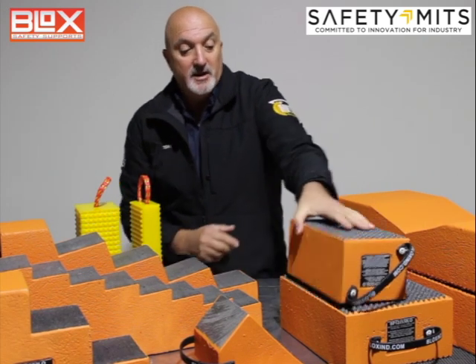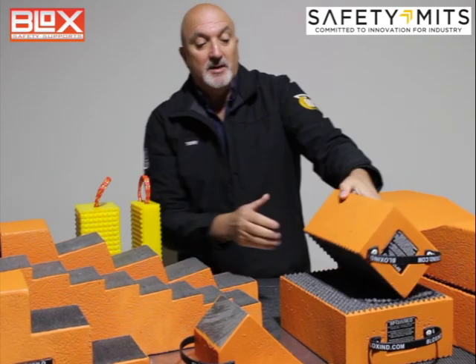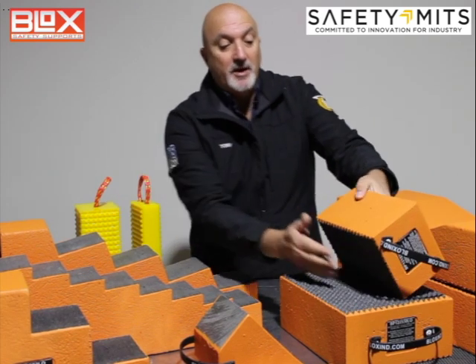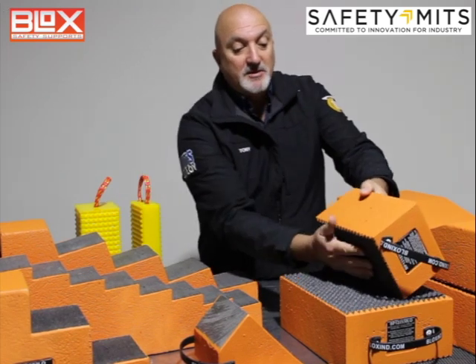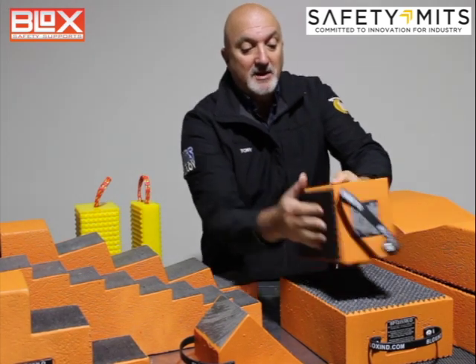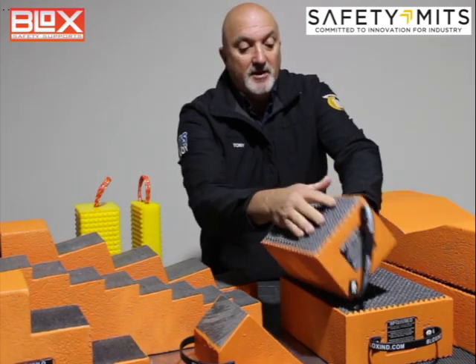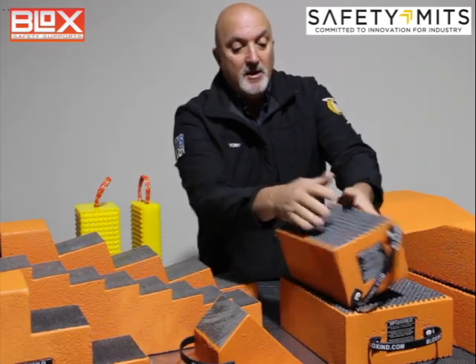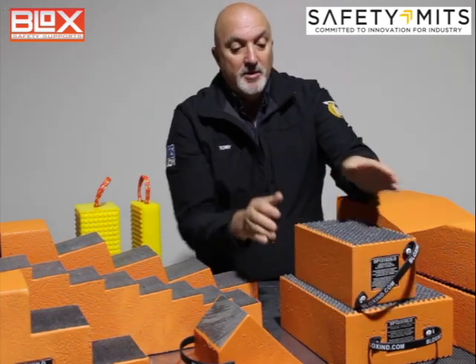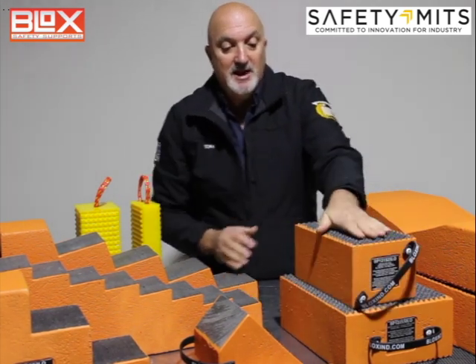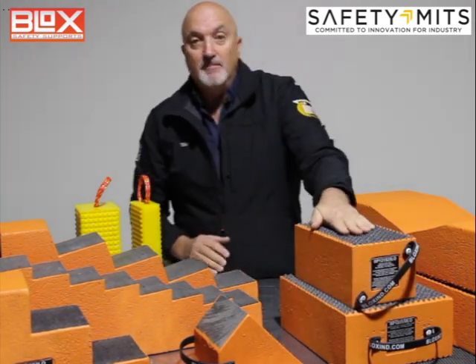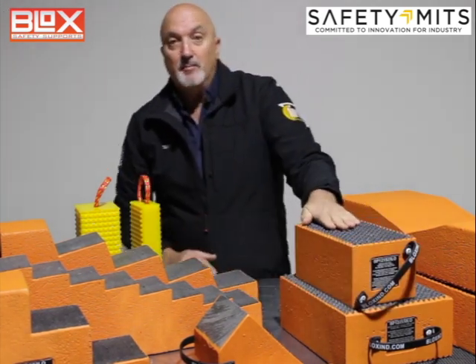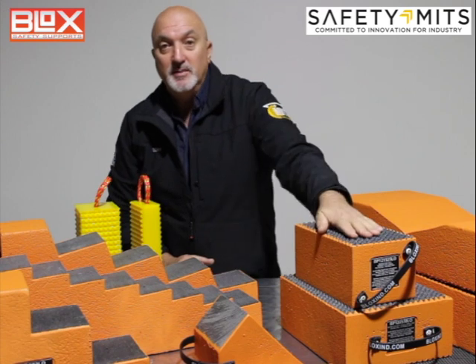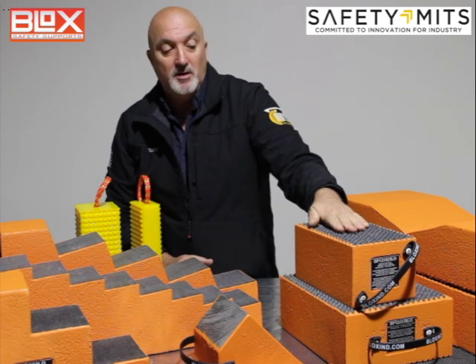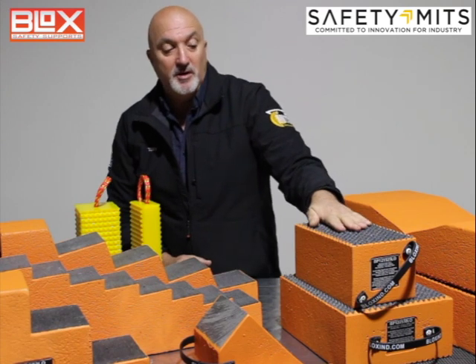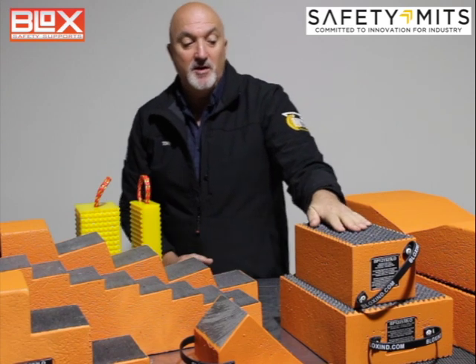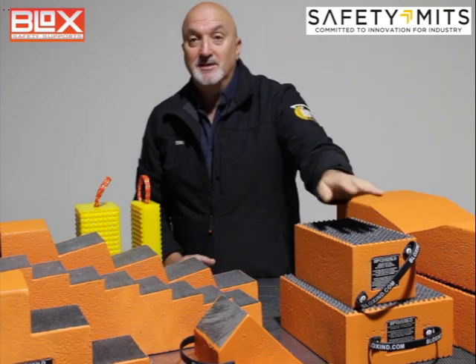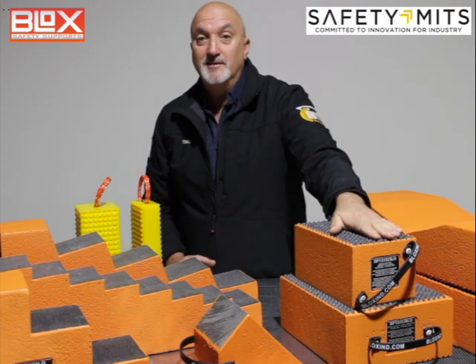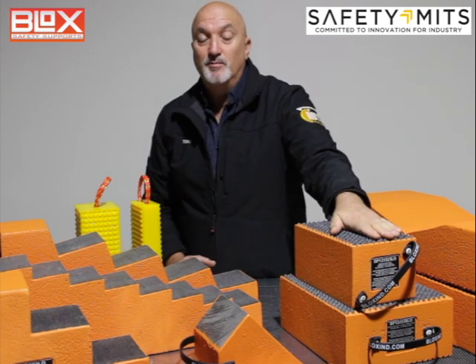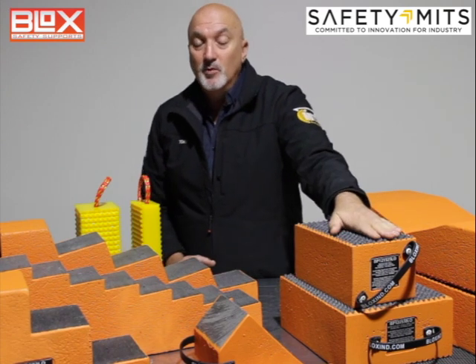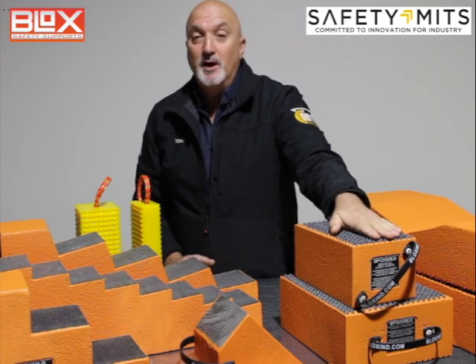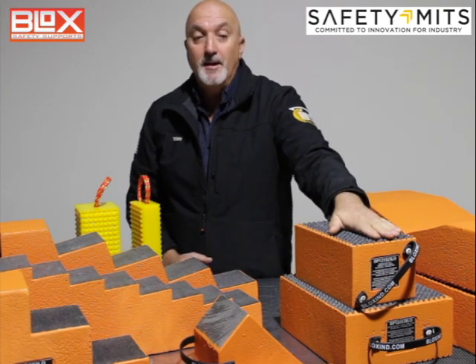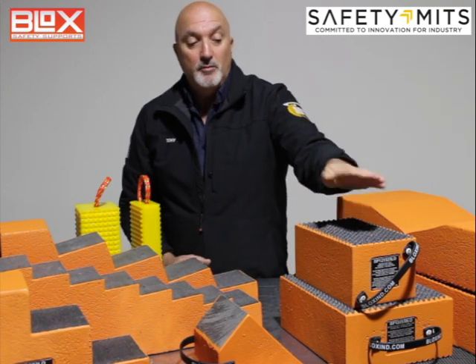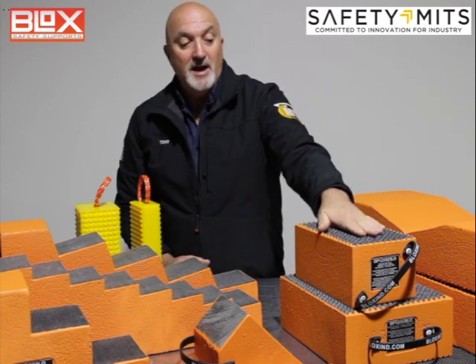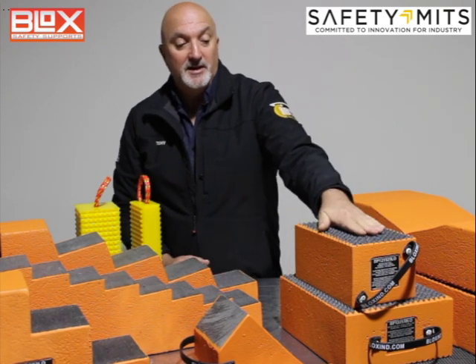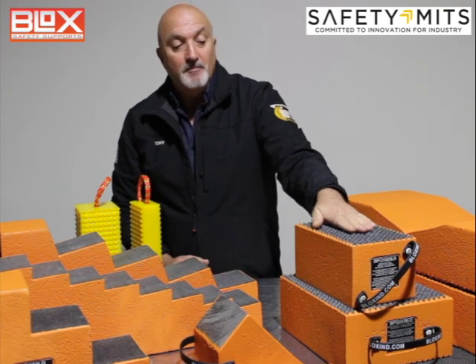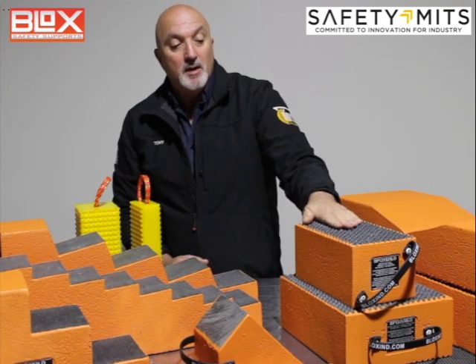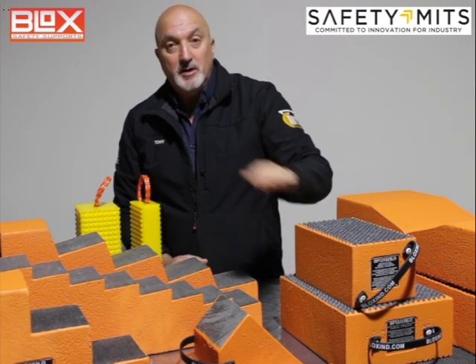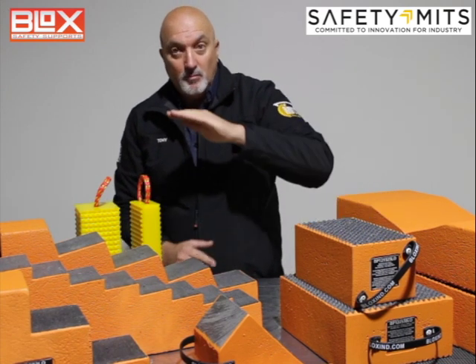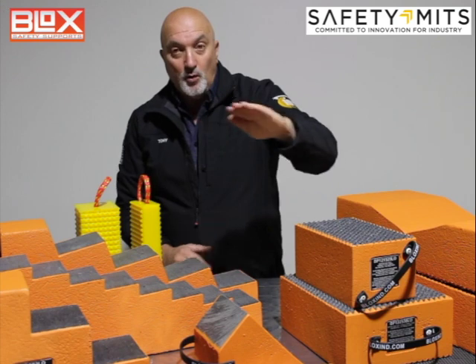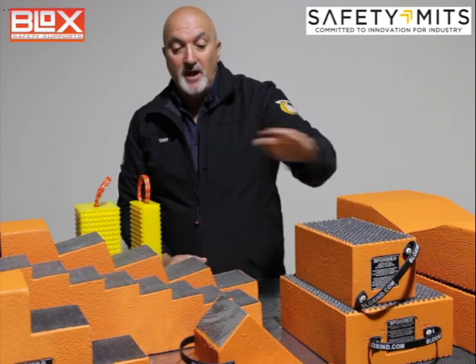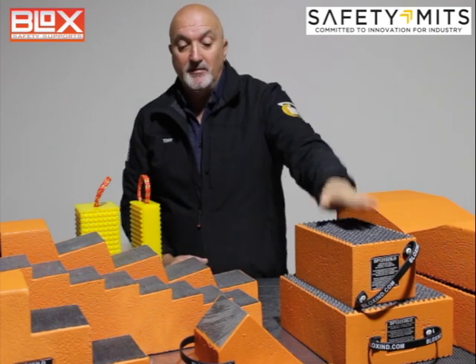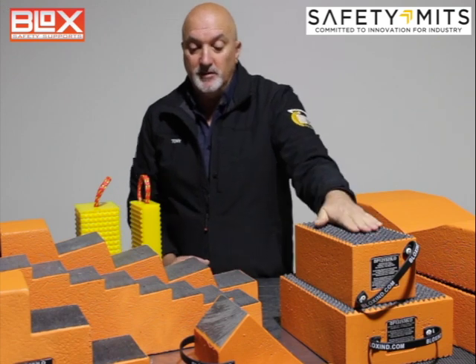Typically what happens with other blocks that have a pyramid-type profile is that those will actually get worn down over time.